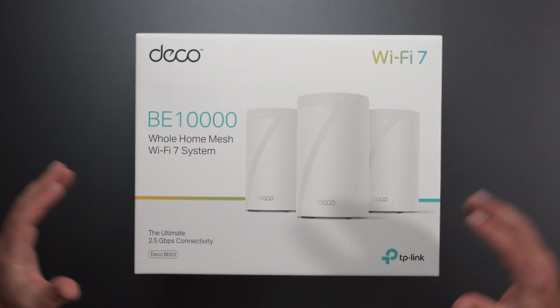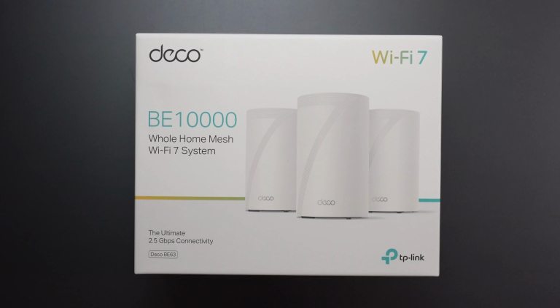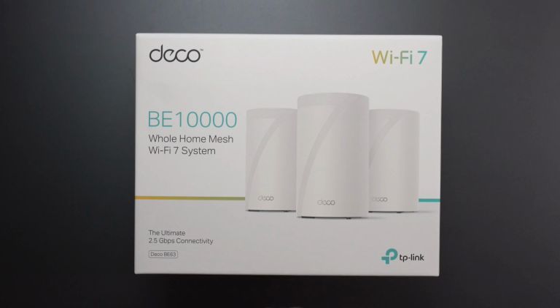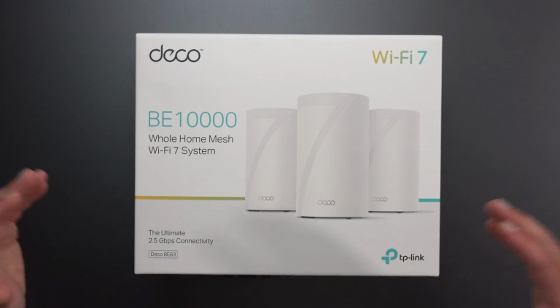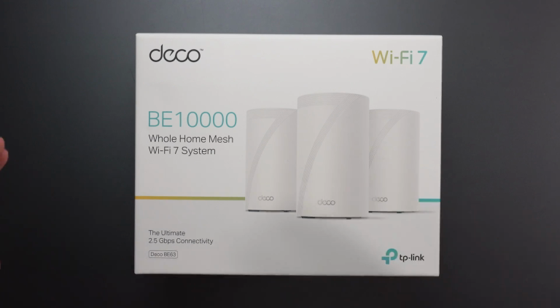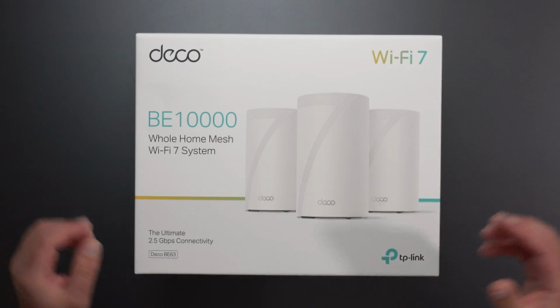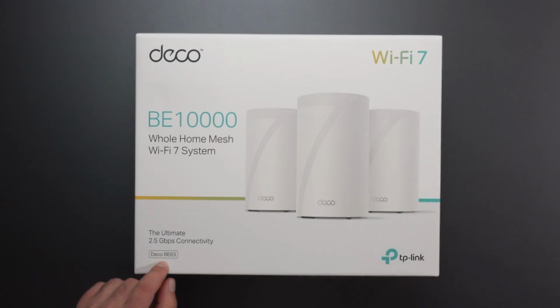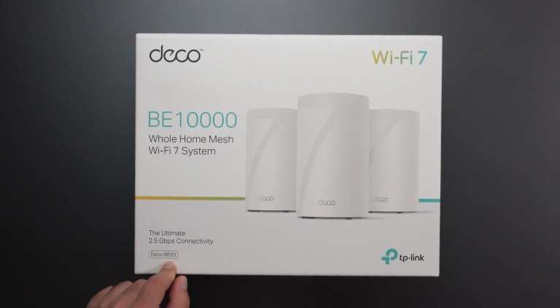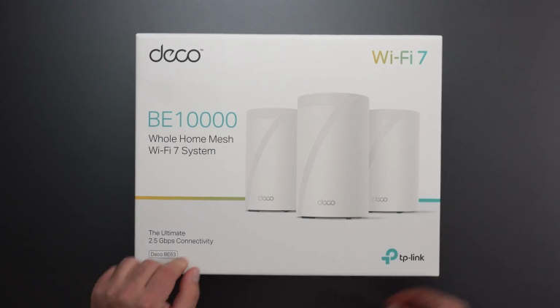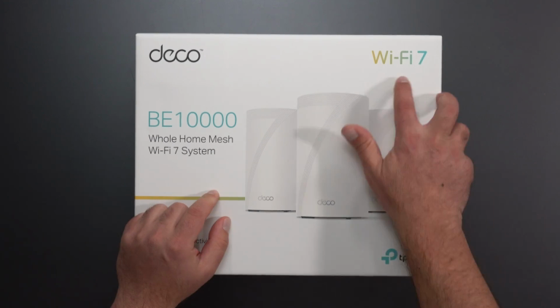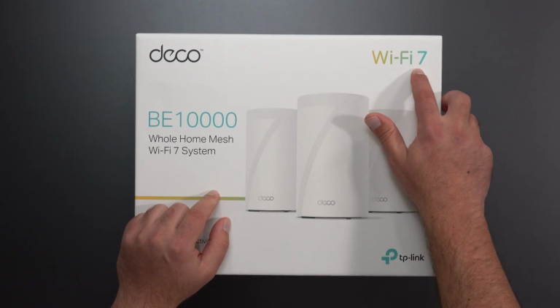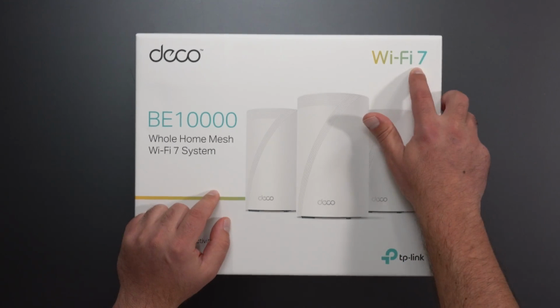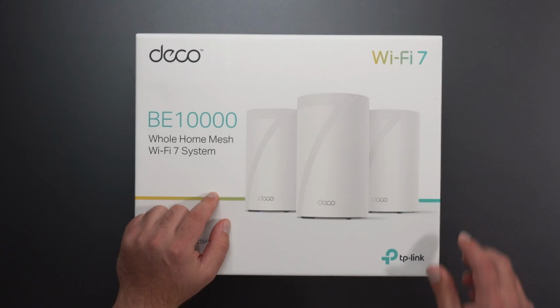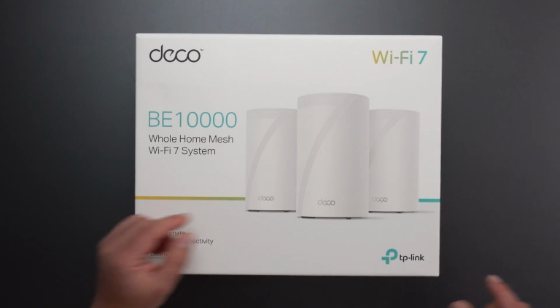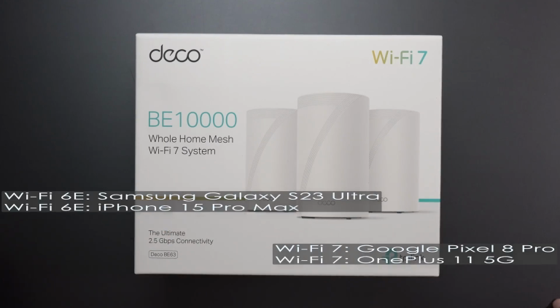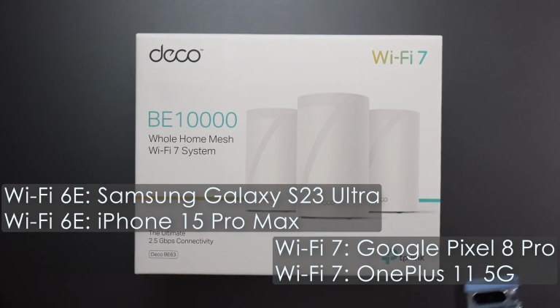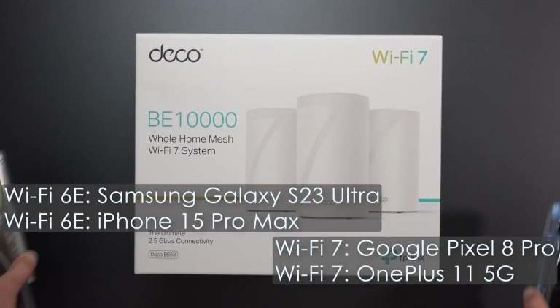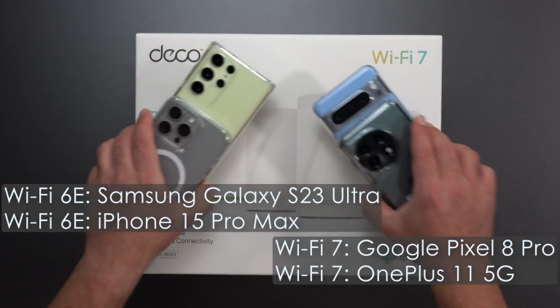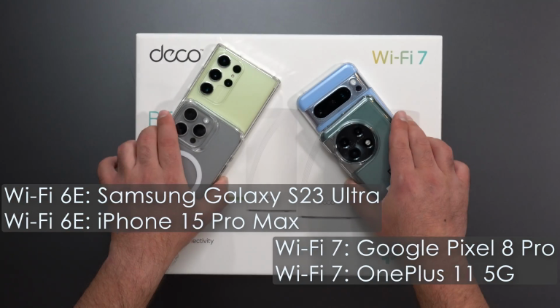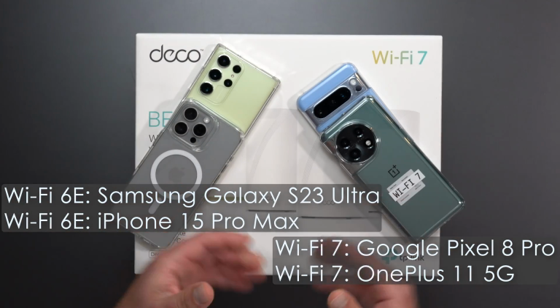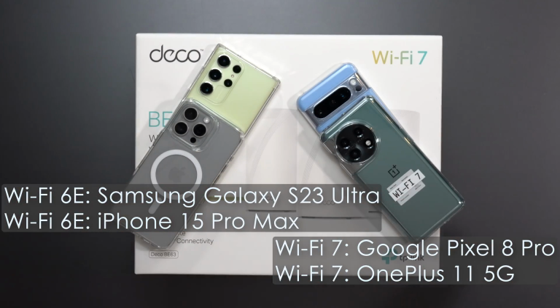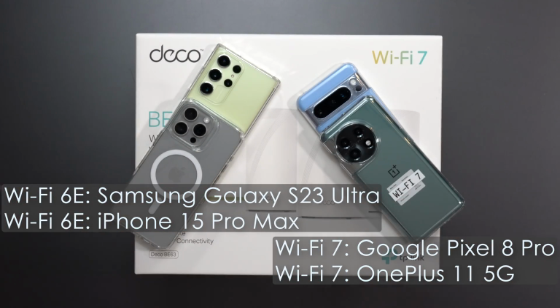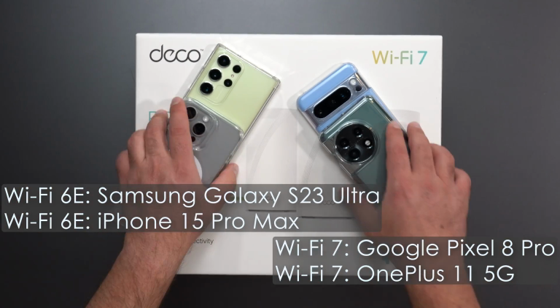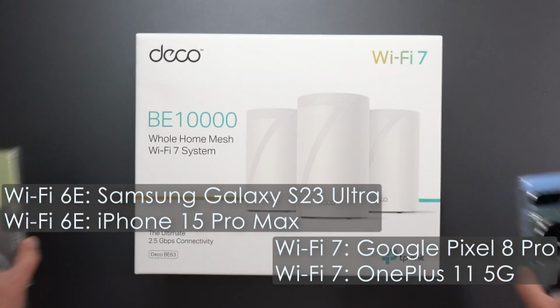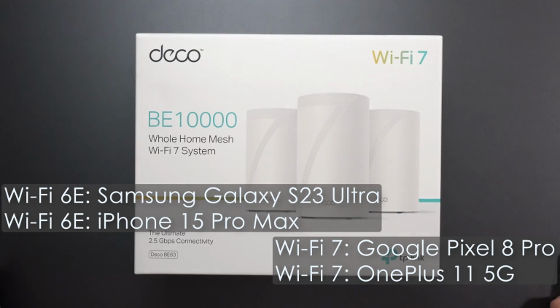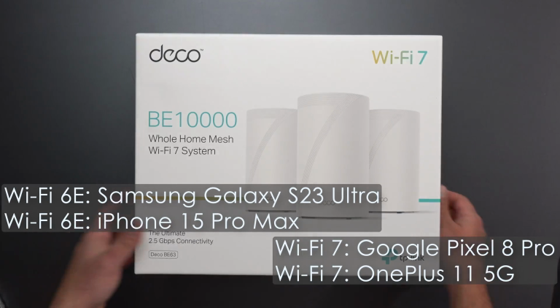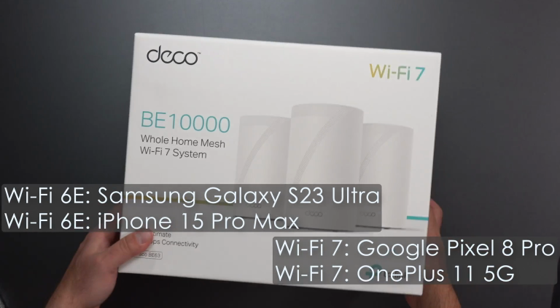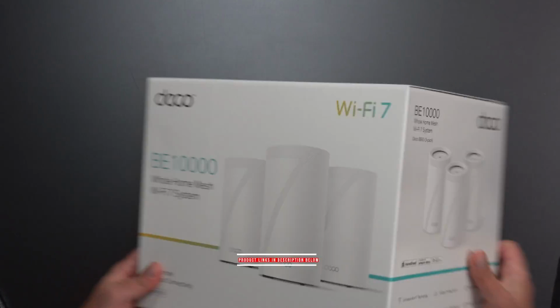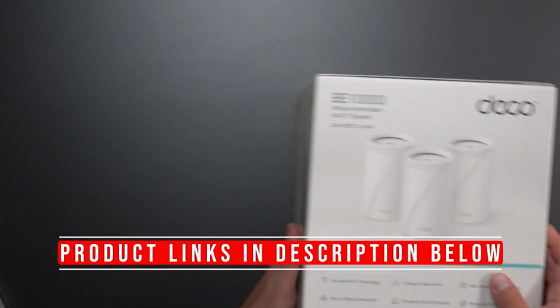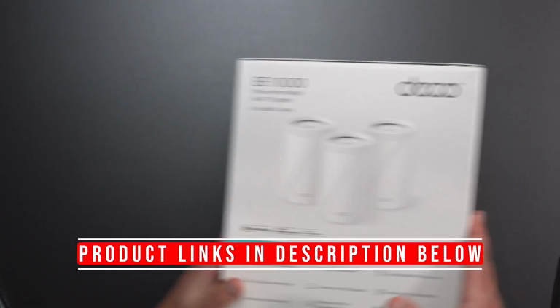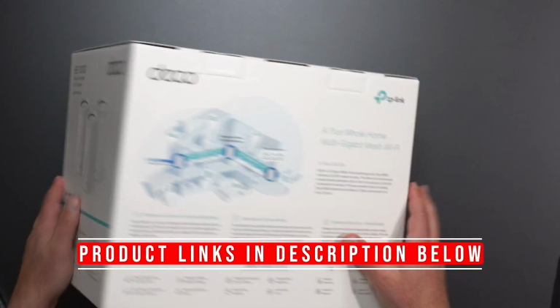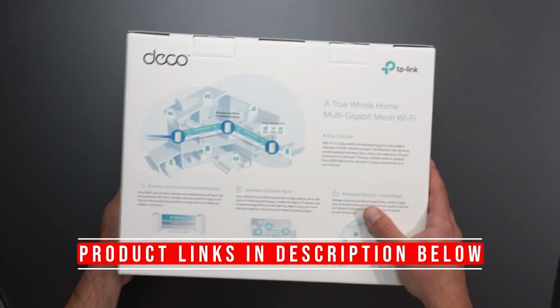Hey, what's up guys? I'm going to unbox and review this new Deco BE63. It's another Wi-Fi 7 mesh system from TP-Link. I'm going to do my full-on speed test ratios using my following Wi-Fi devices, and let's take a quick look at the back before we unbox this thing.